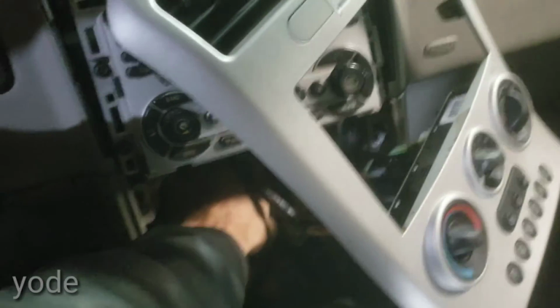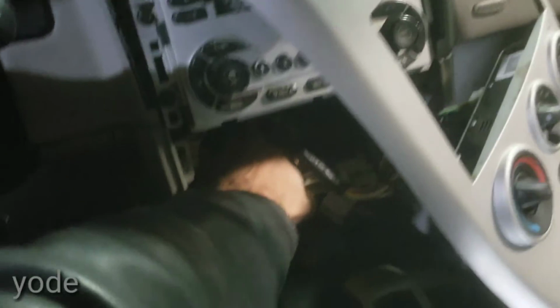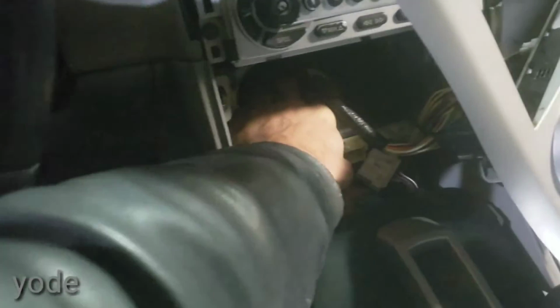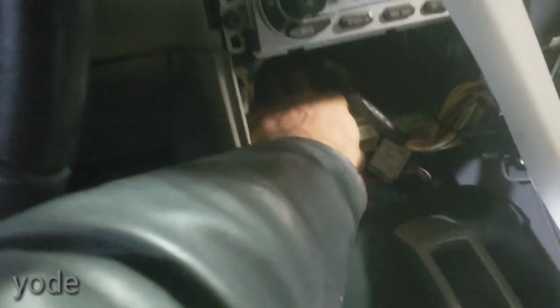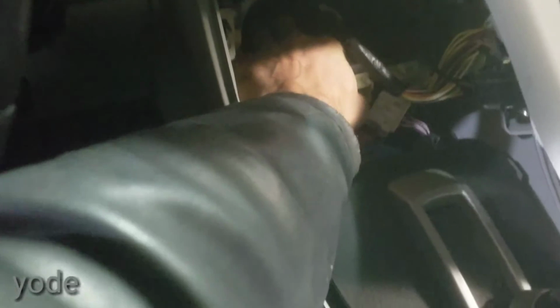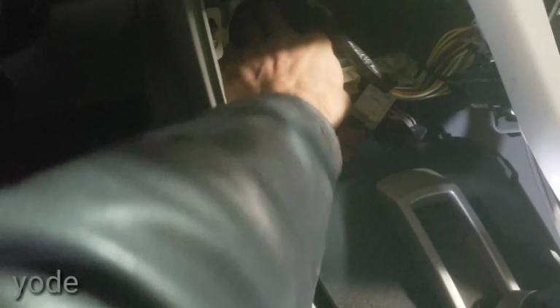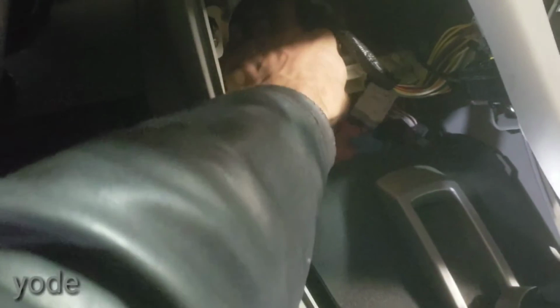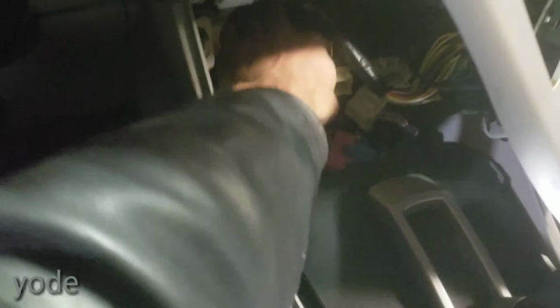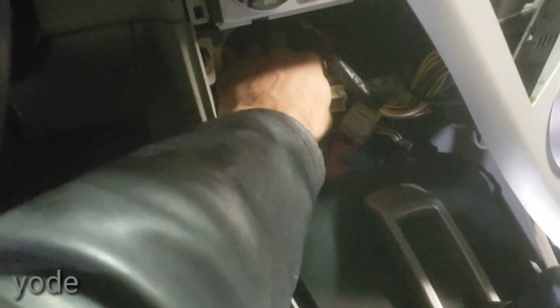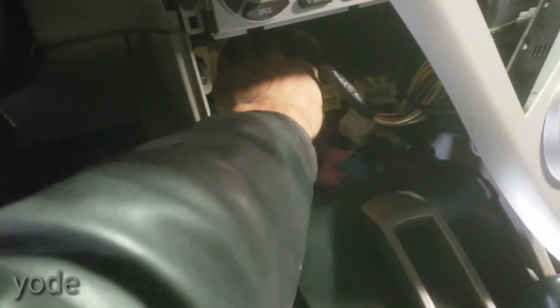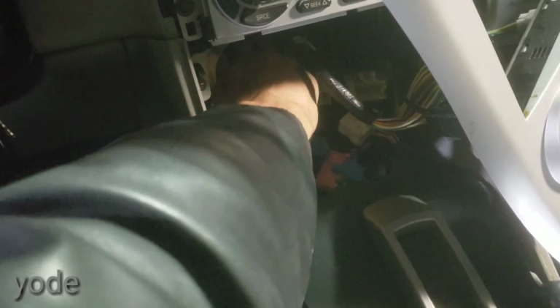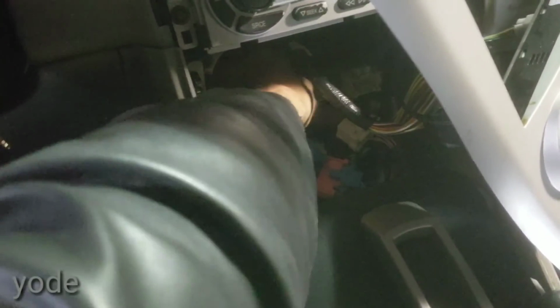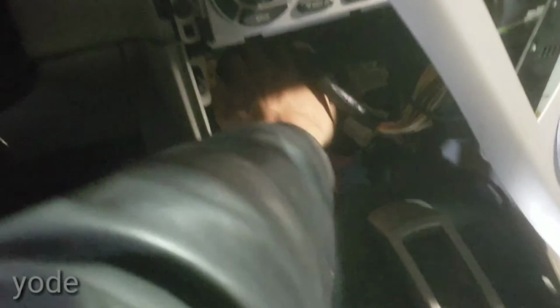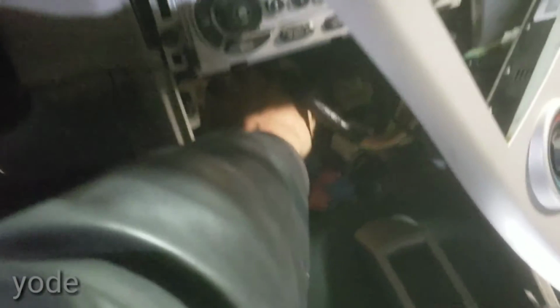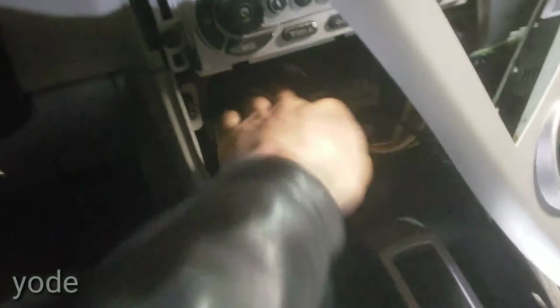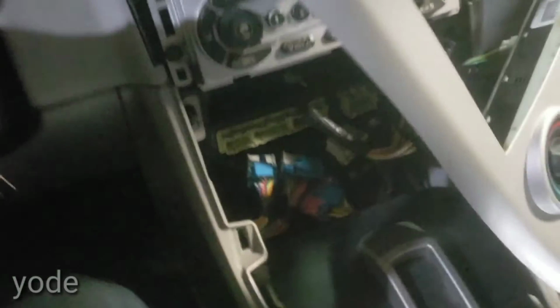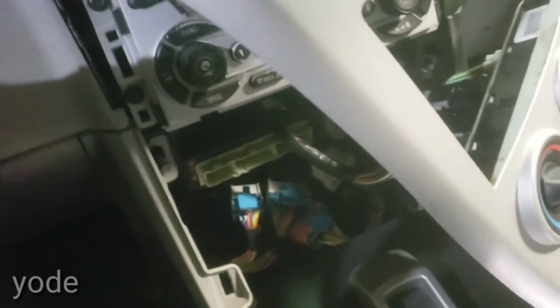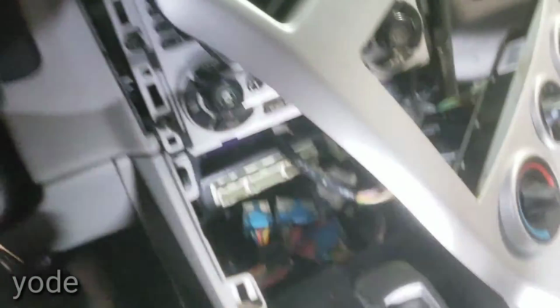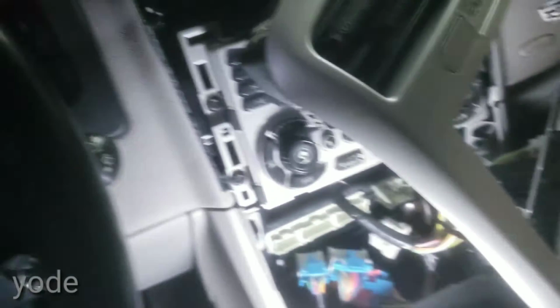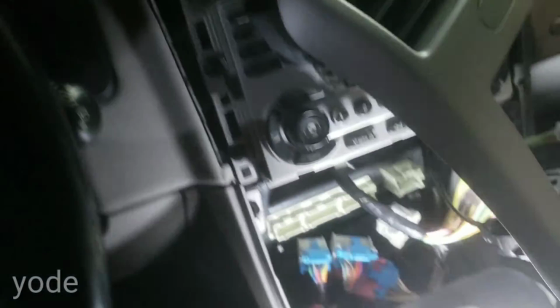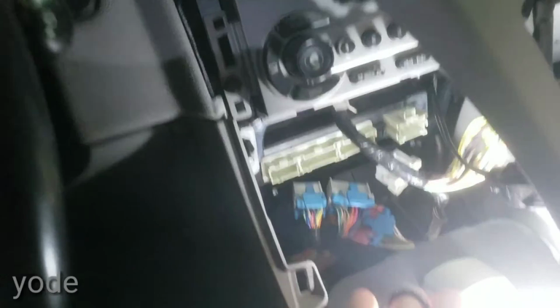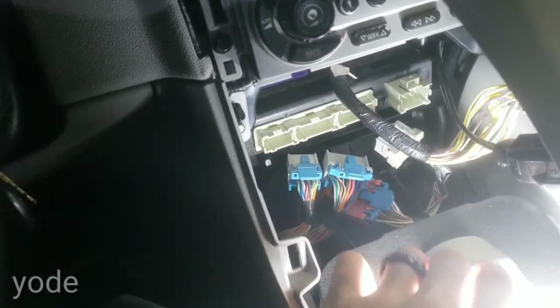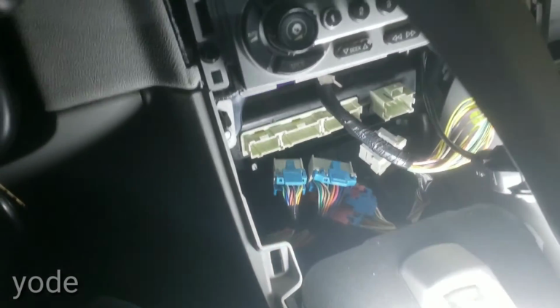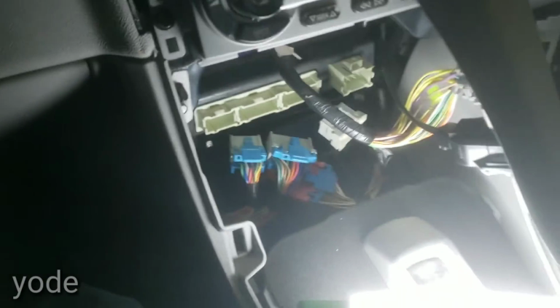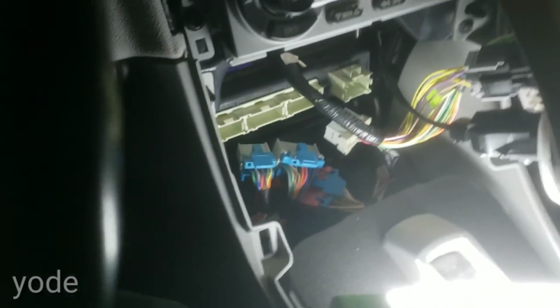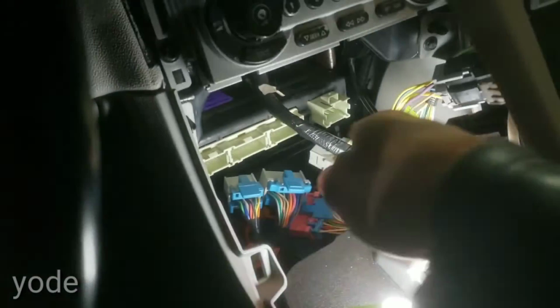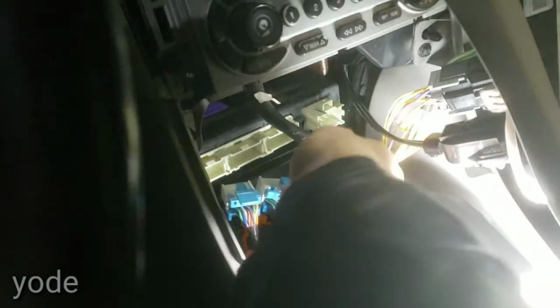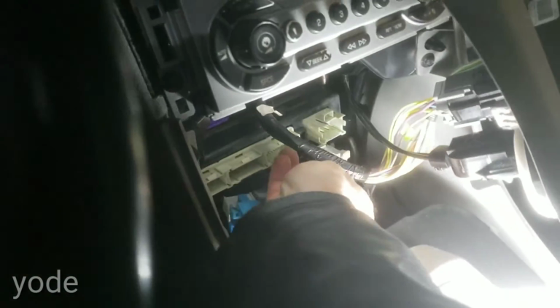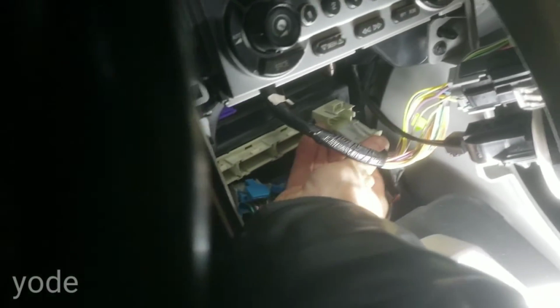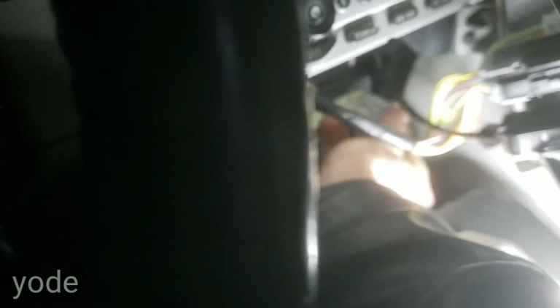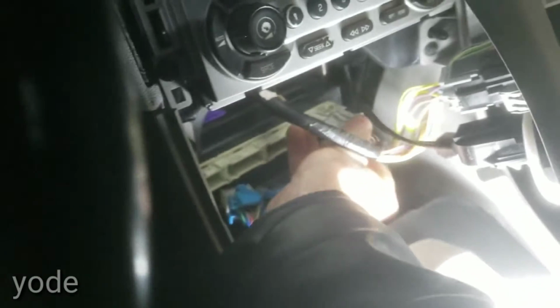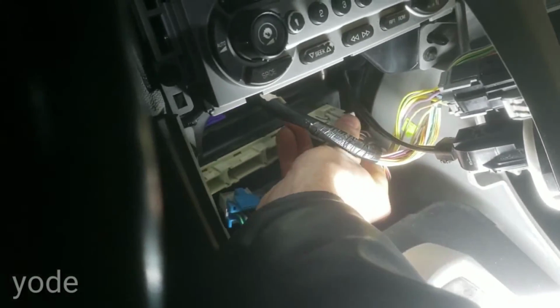To put it back in, it has a track on each side — just put it back in level and slide it in, then plug your plugs back in.